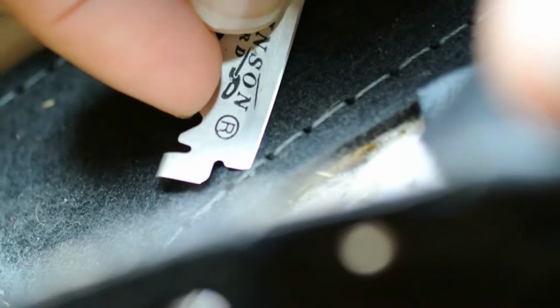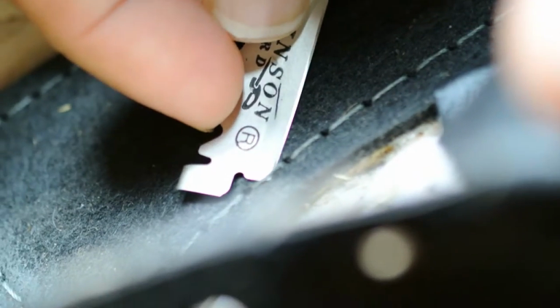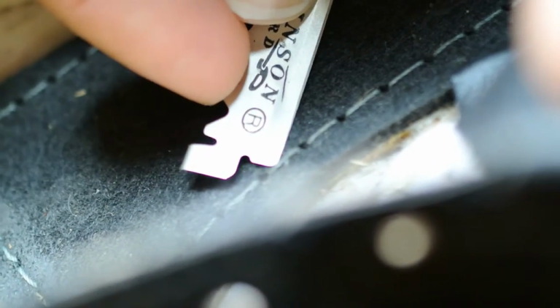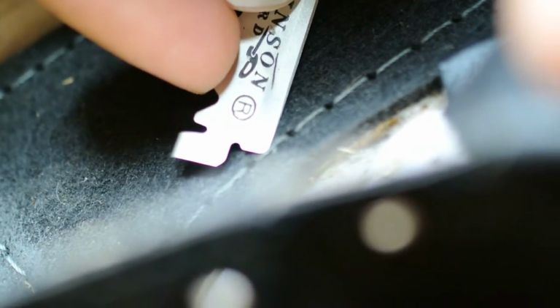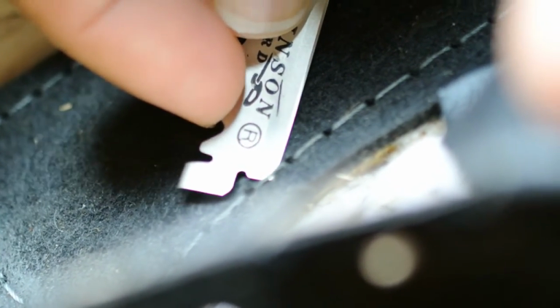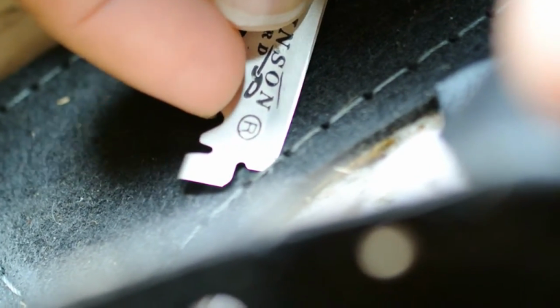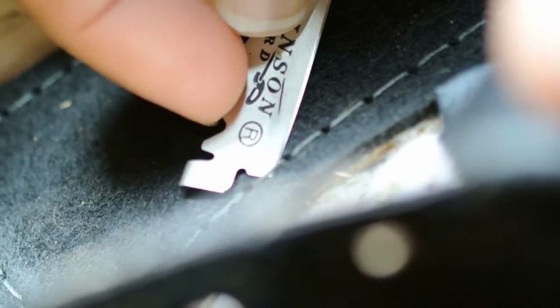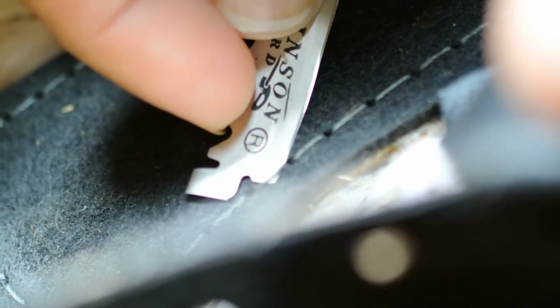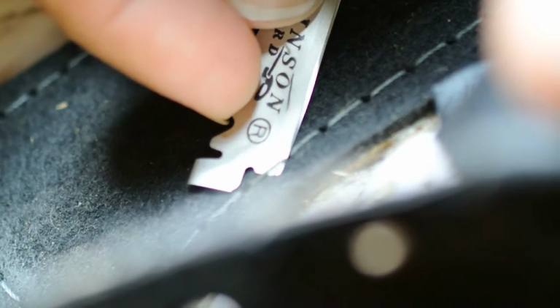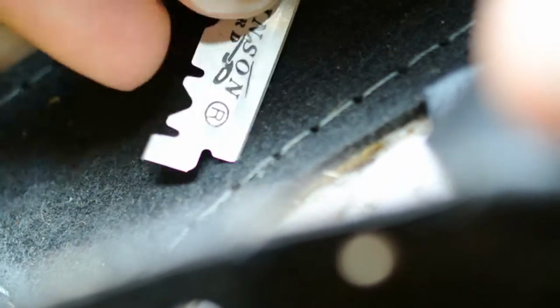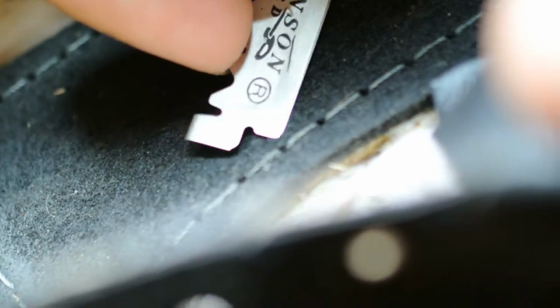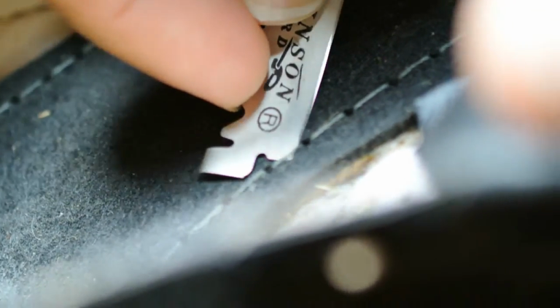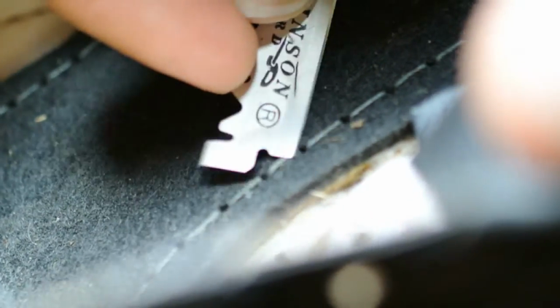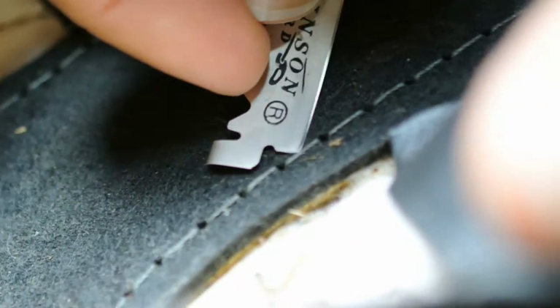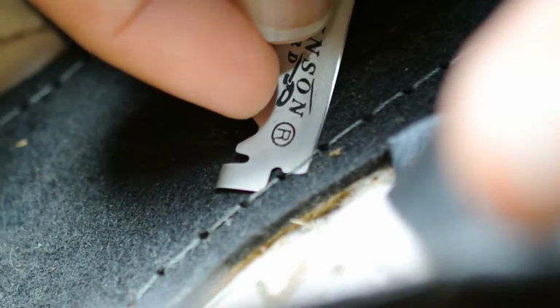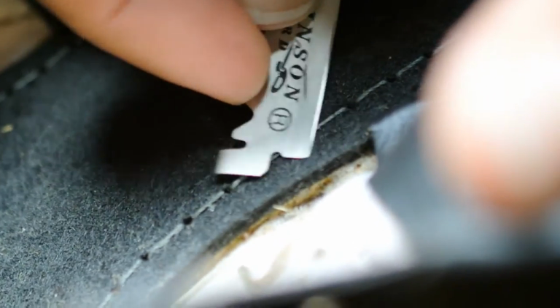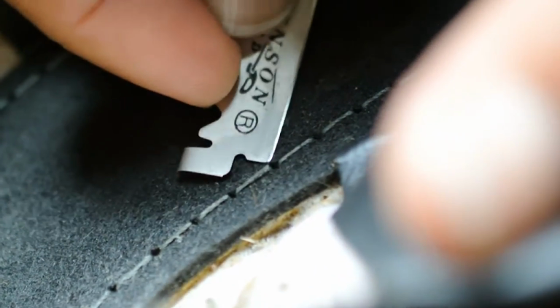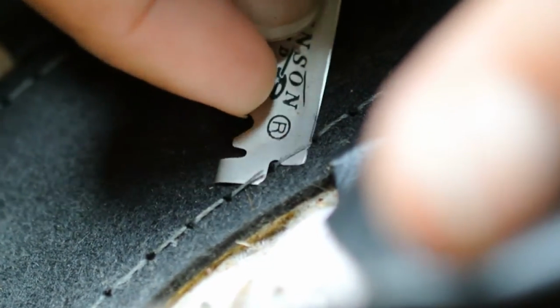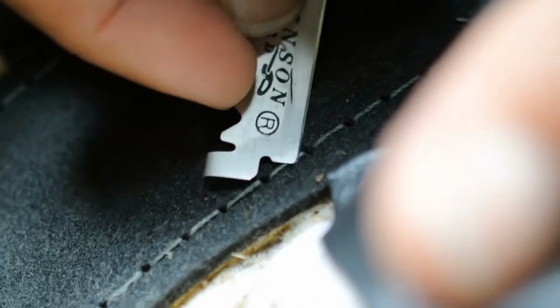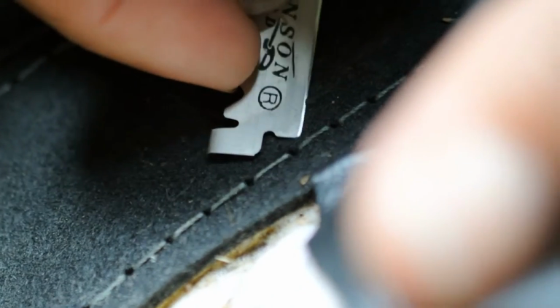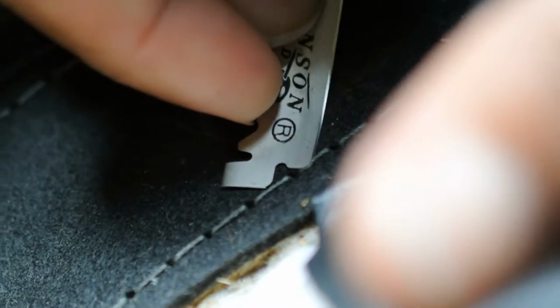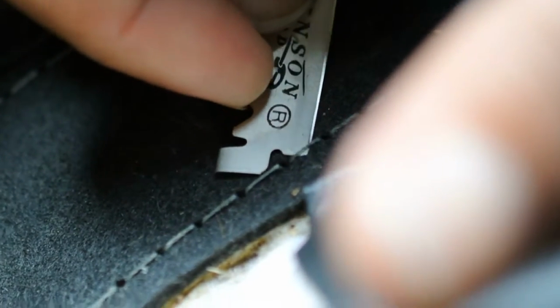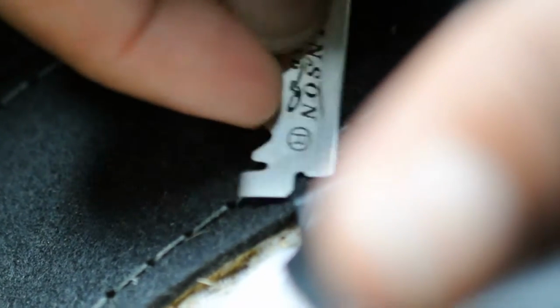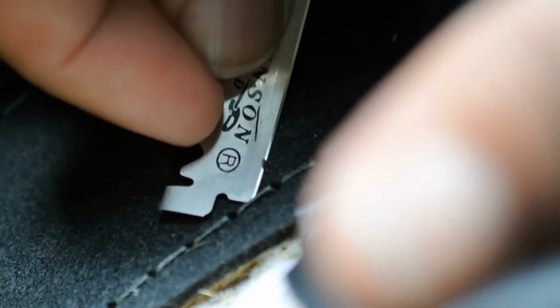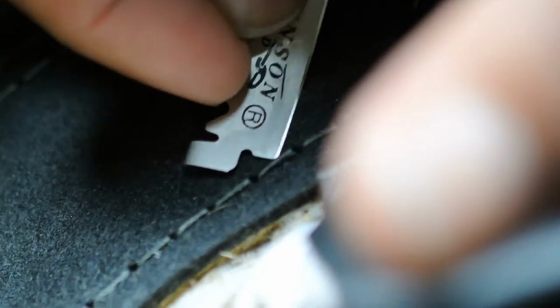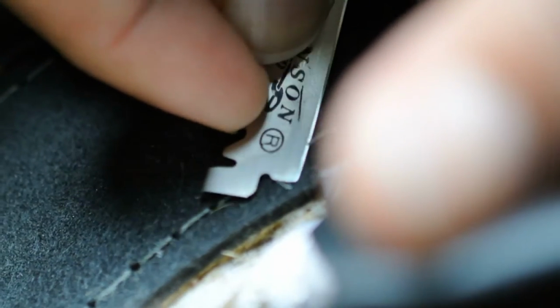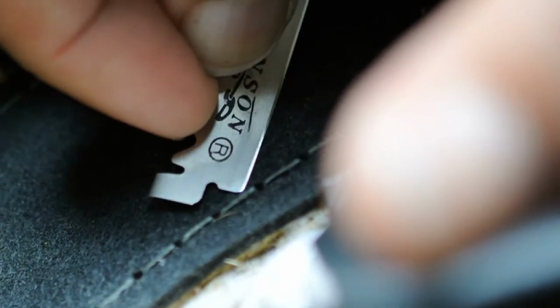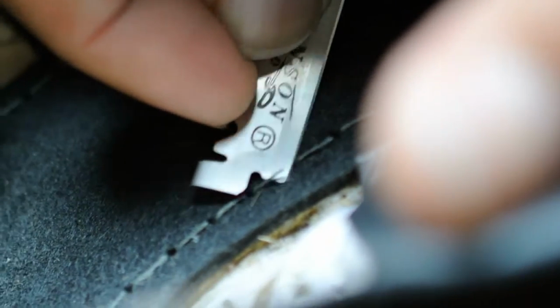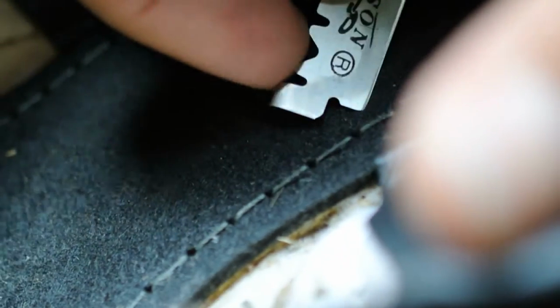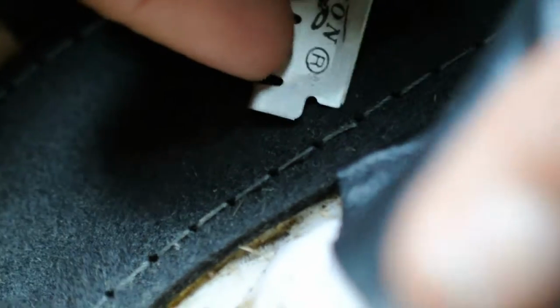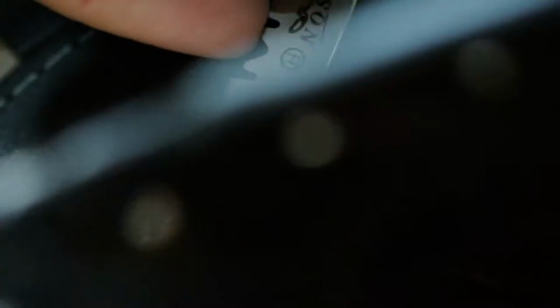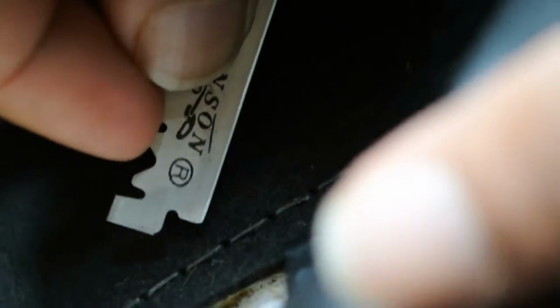I am going to be cutting this now. All the stitches I am removing because I don't want this heel support at the back of my shoe. It is making the shoe very rigid and inflexible.